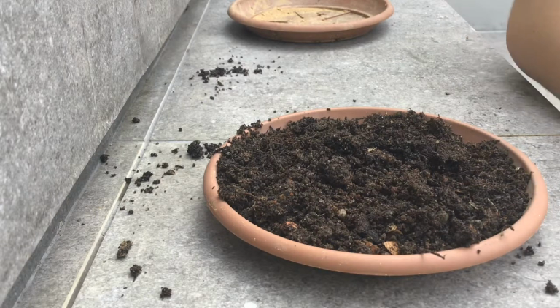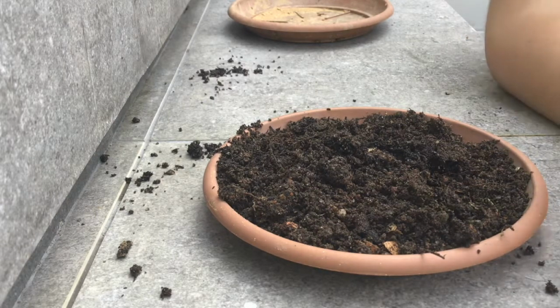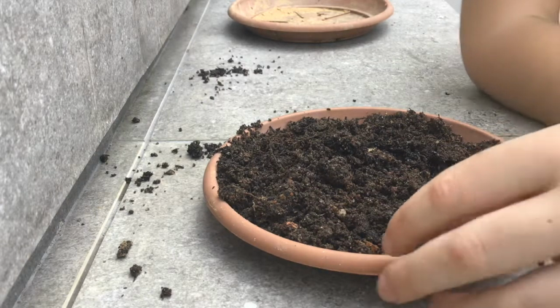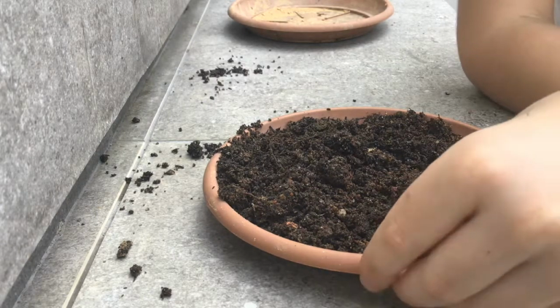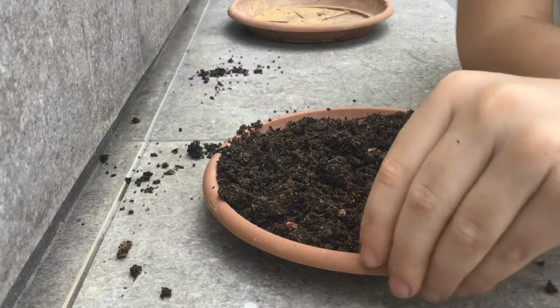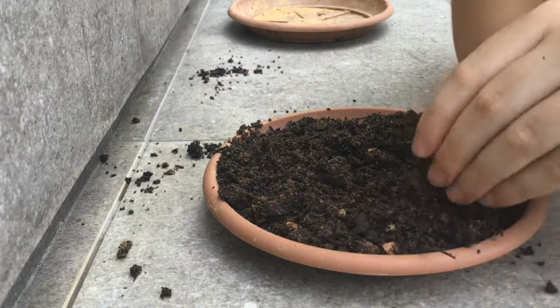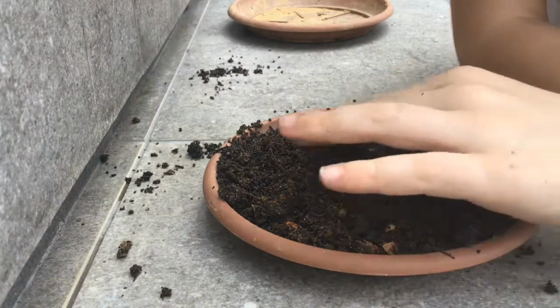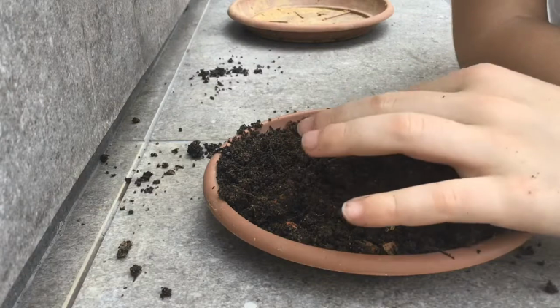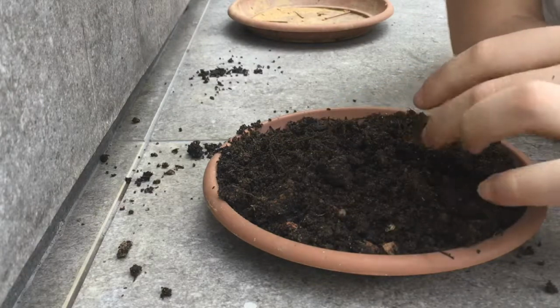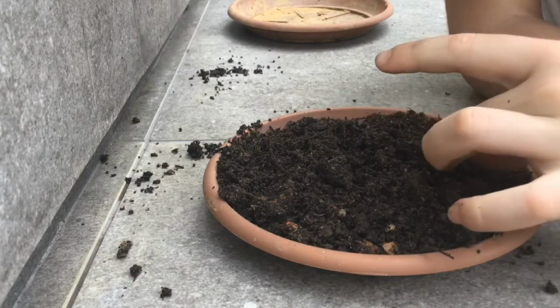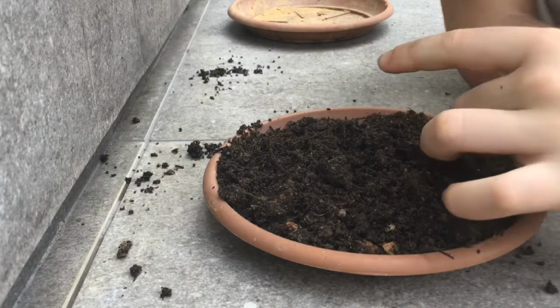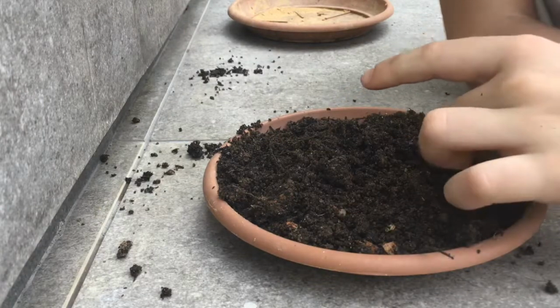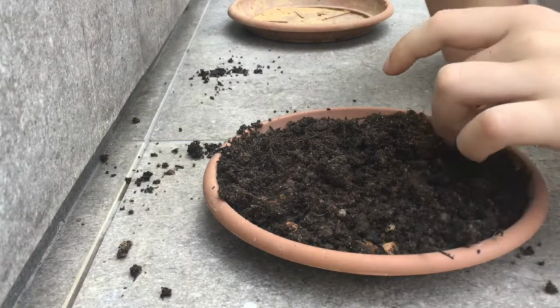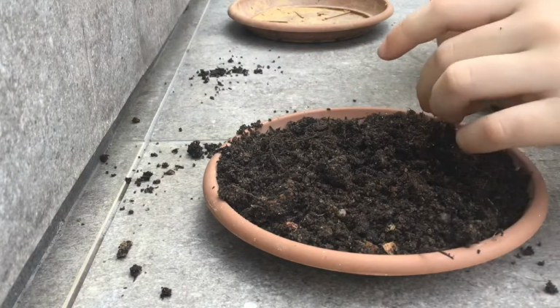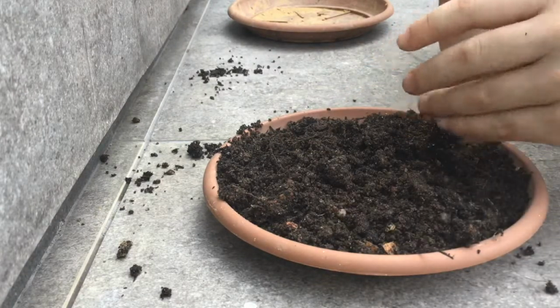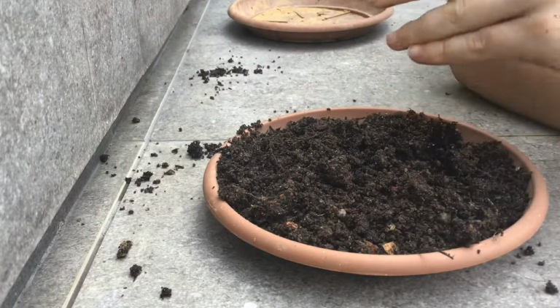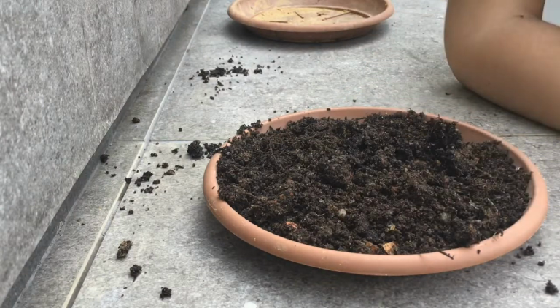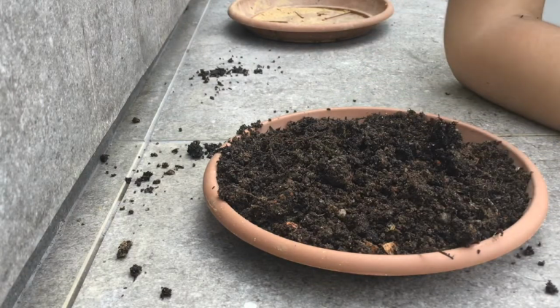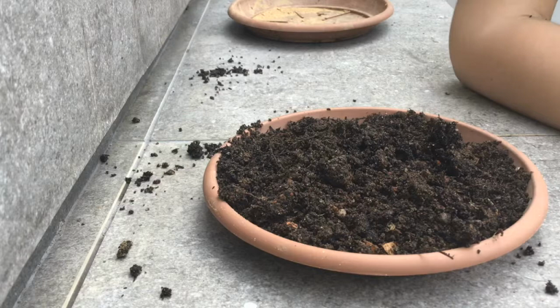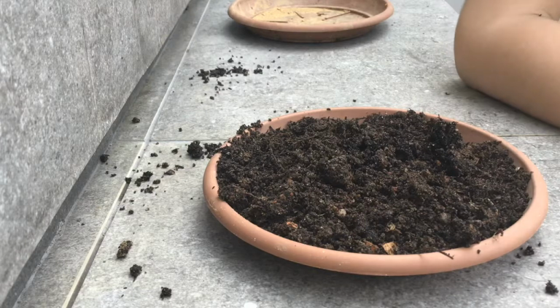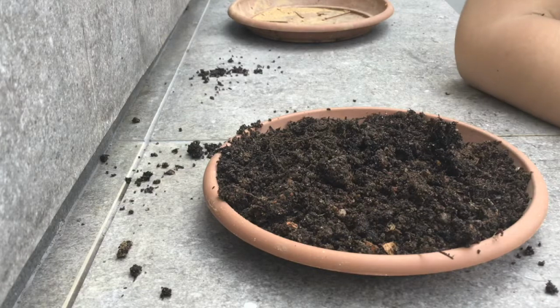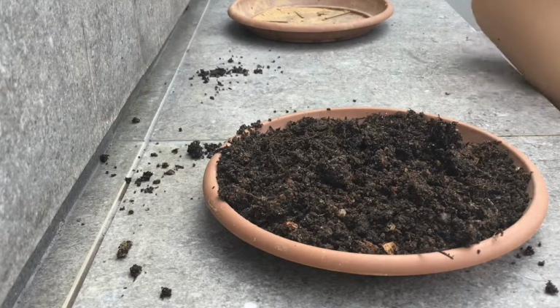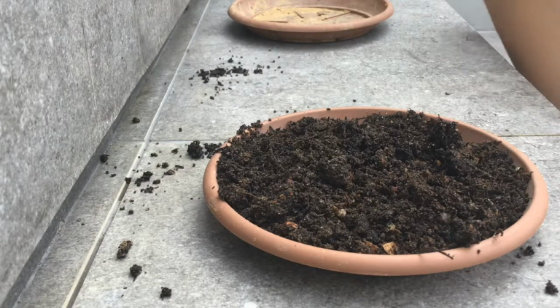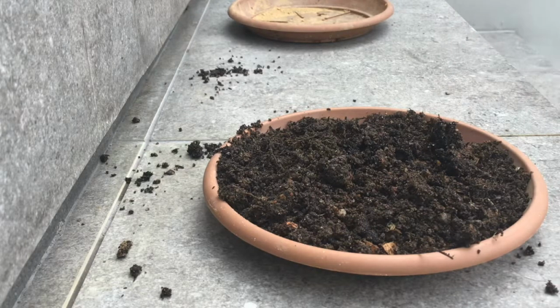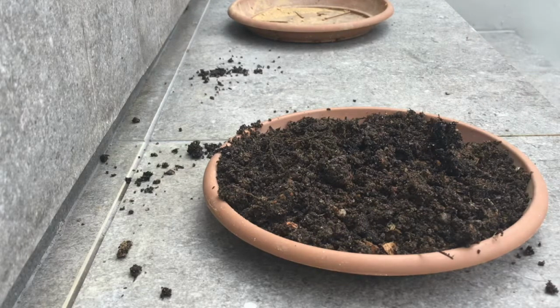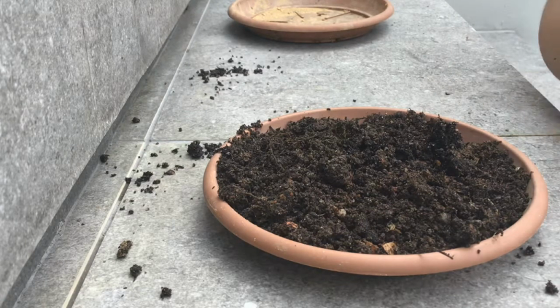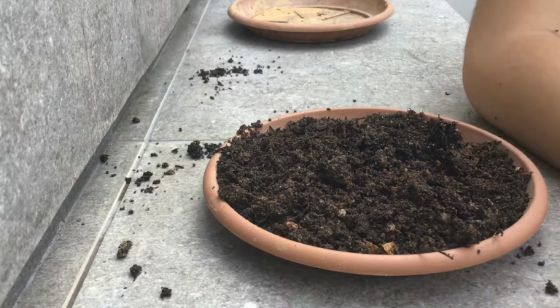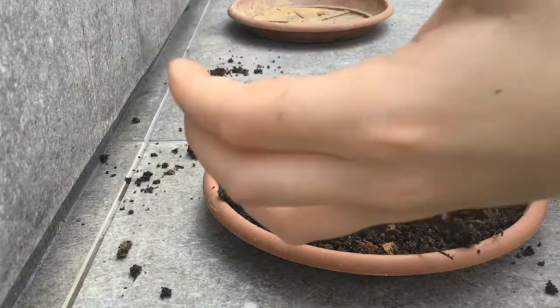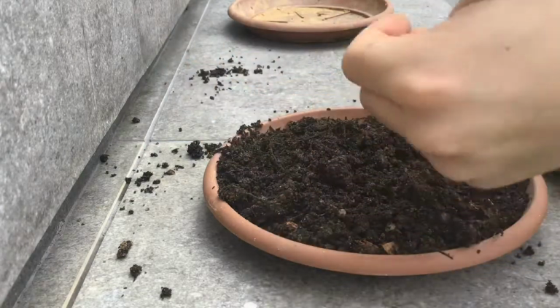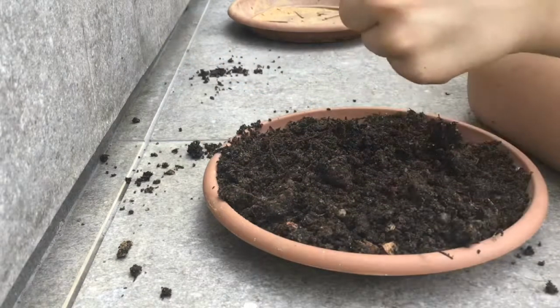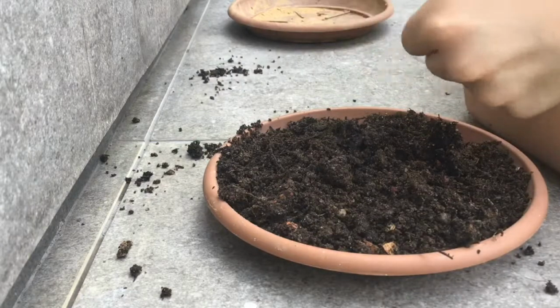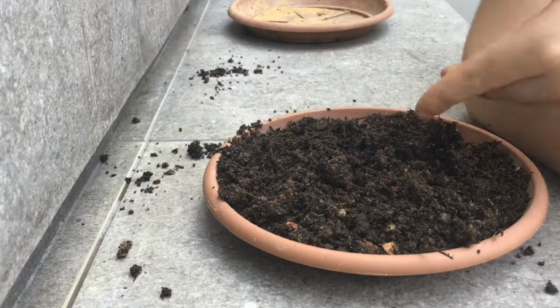Next, what you're going to do is water it. Mine is already moist, so I'm not going to water it, but how you should water it is just take a sprayer and spray them.